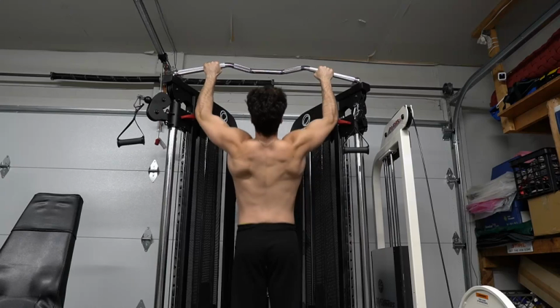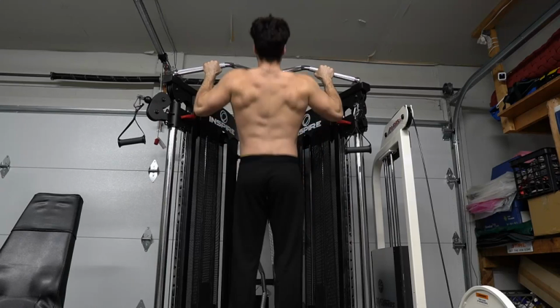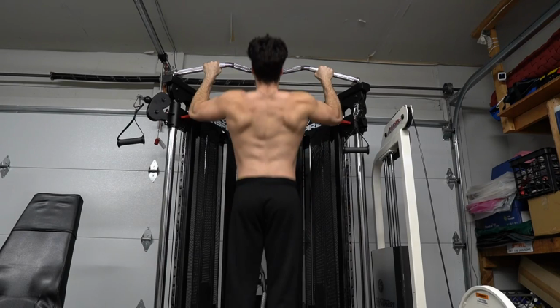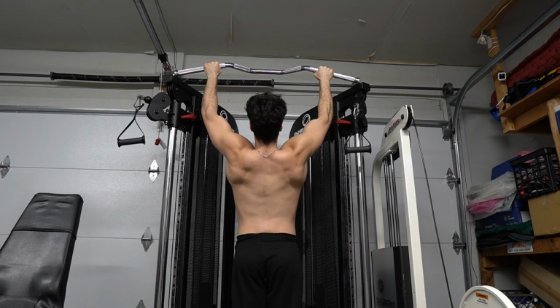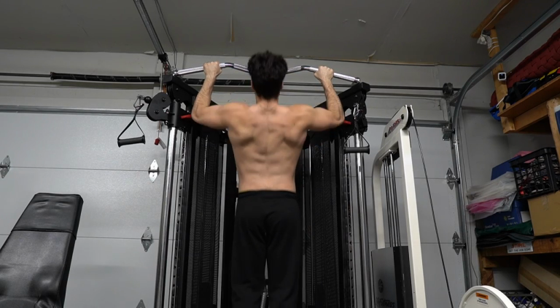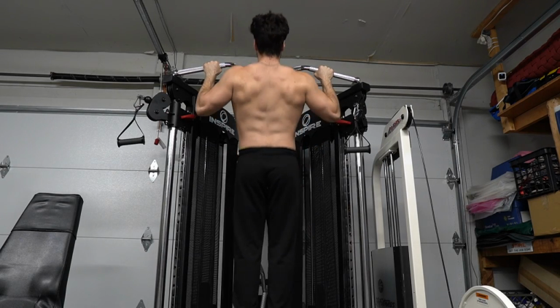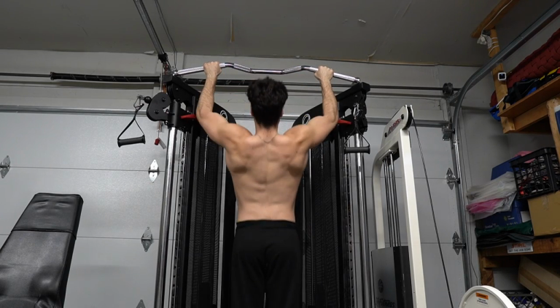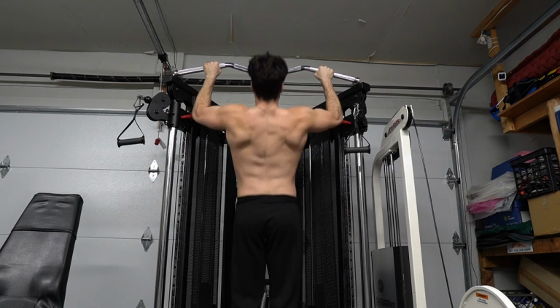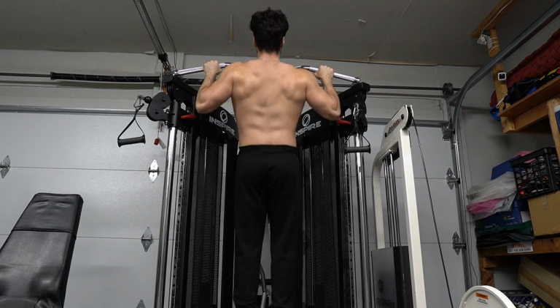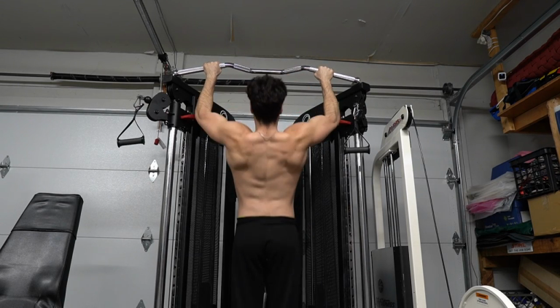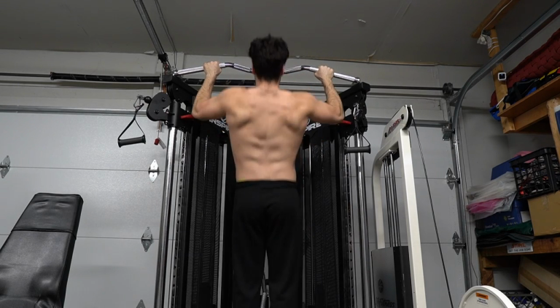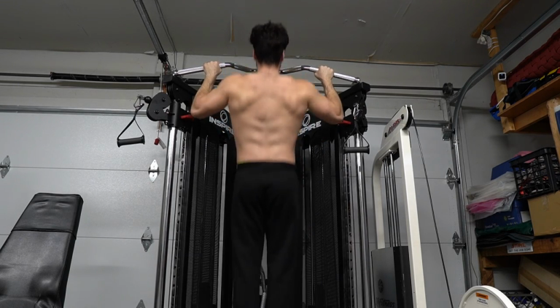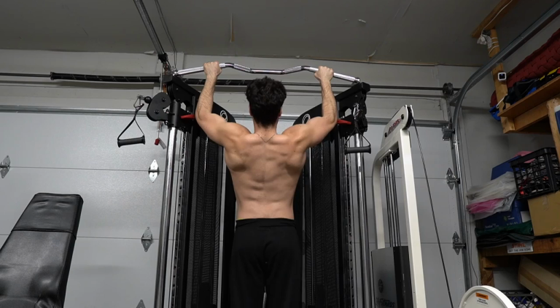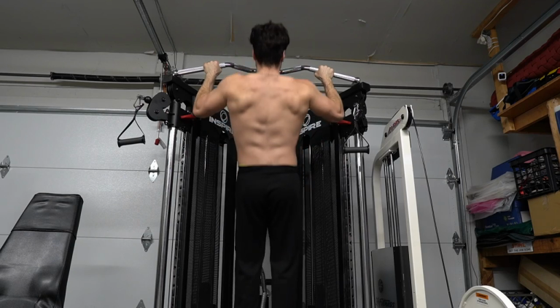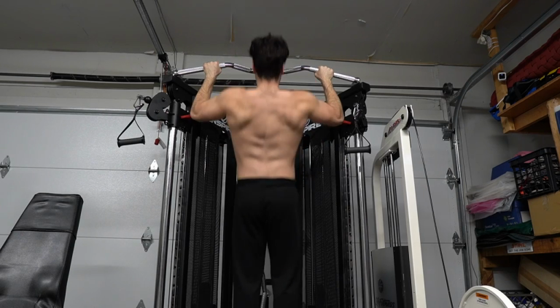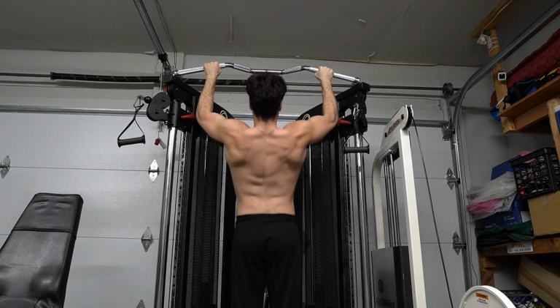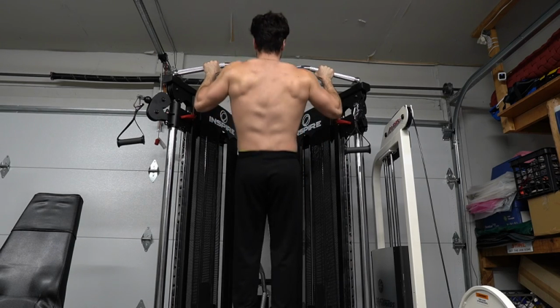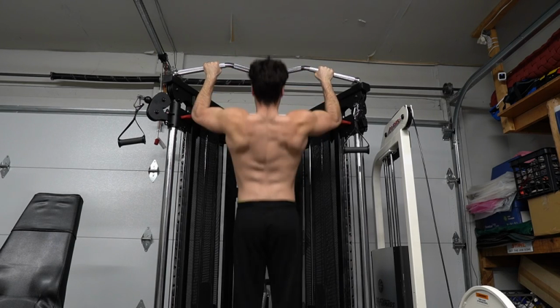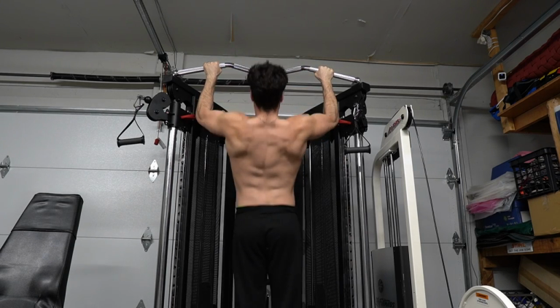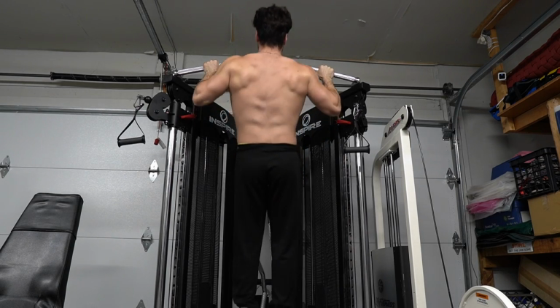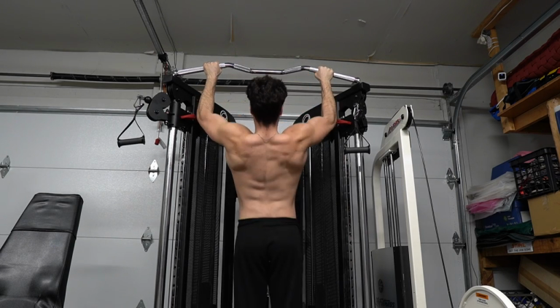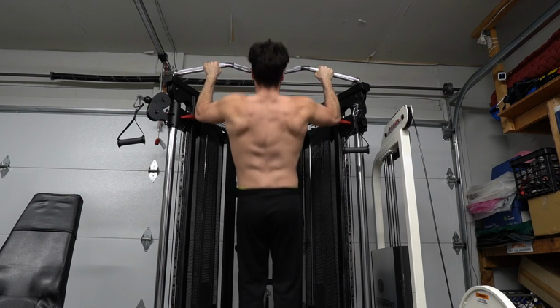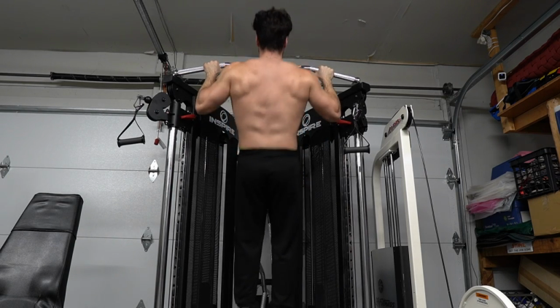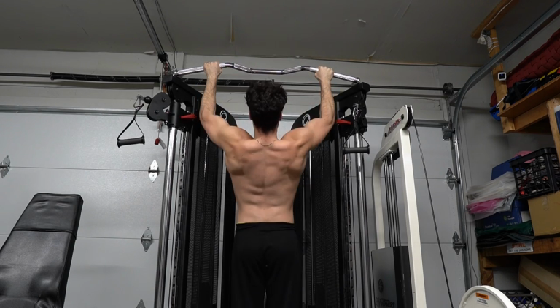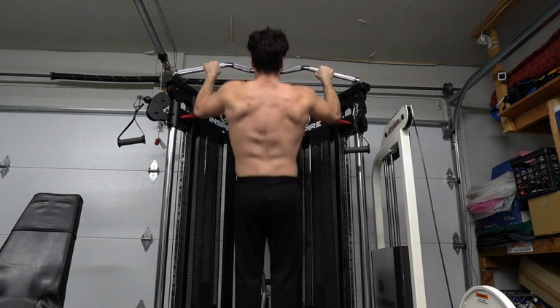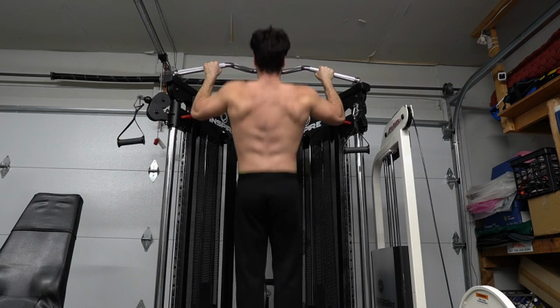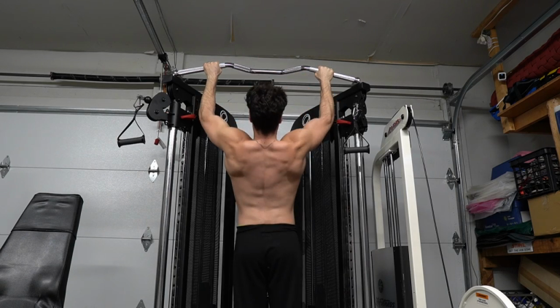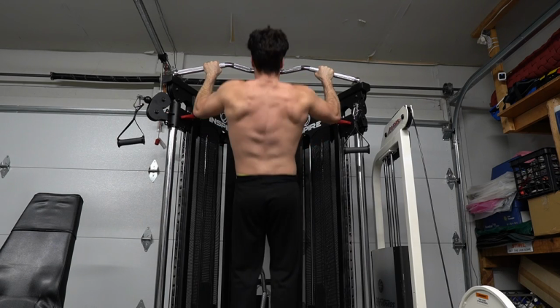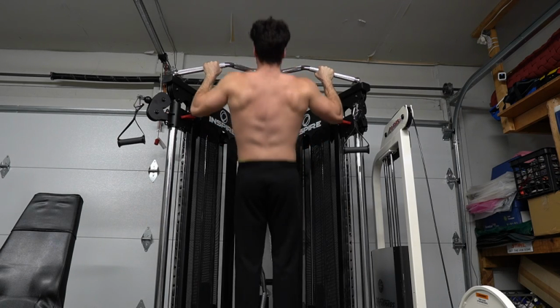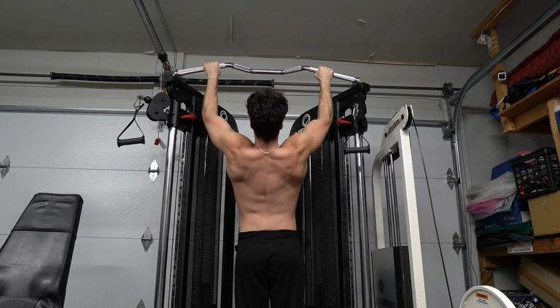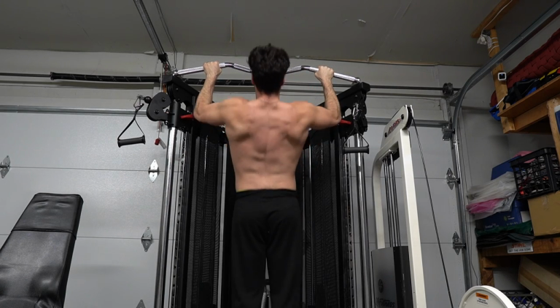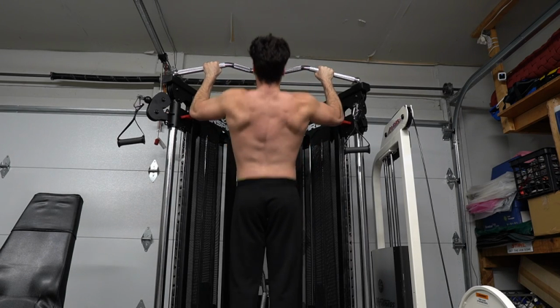Challenging our body with our own body weight will allow us to reach new fitness goals. You can see this tree on my back in definition. I love doing pull-ups. Let's get into how you can get better at pull-ups. It's not just about the back but the arms, abs, cardio and recovery of the body.